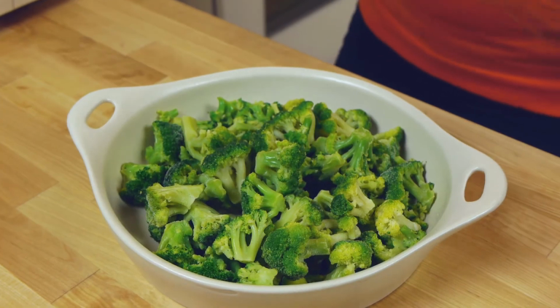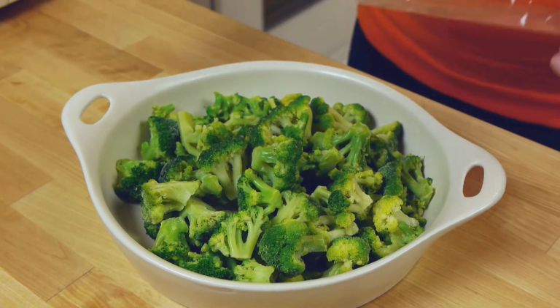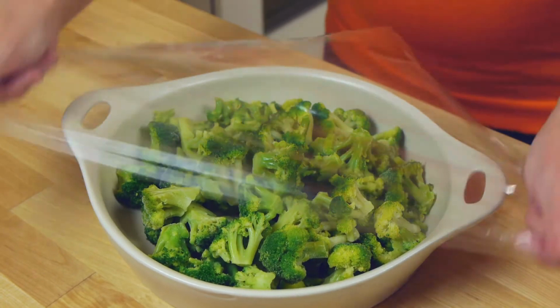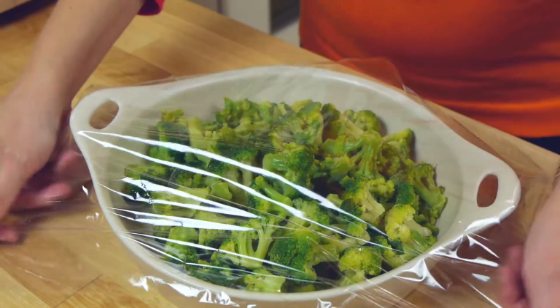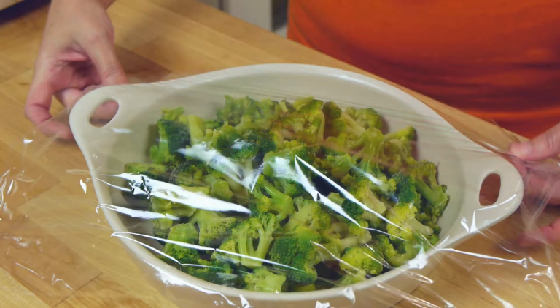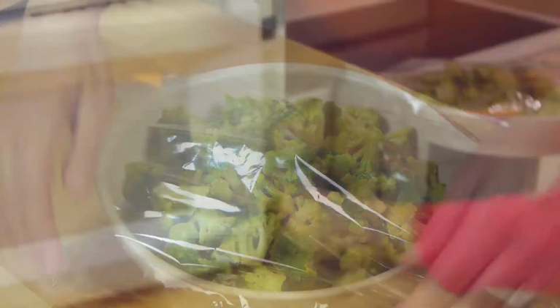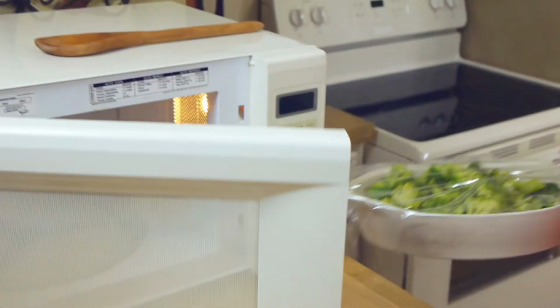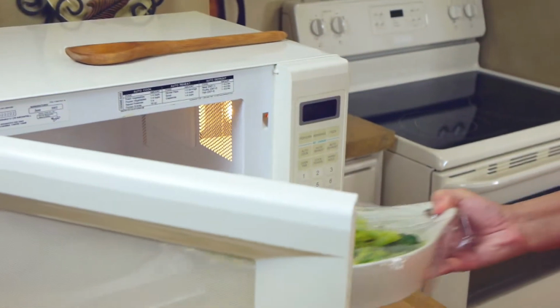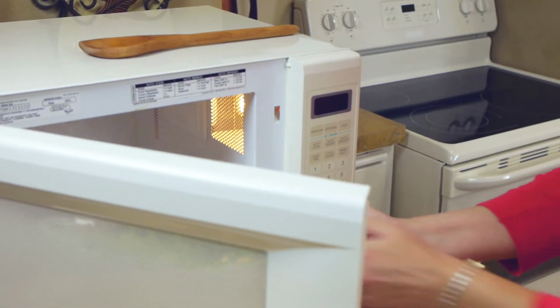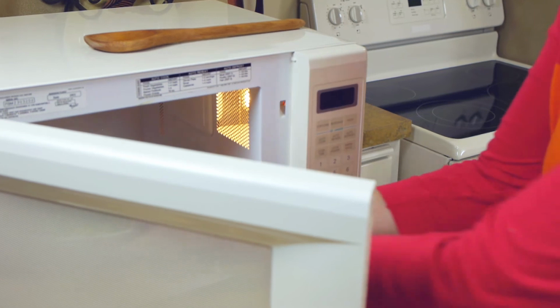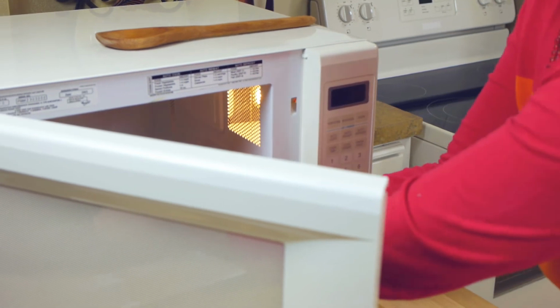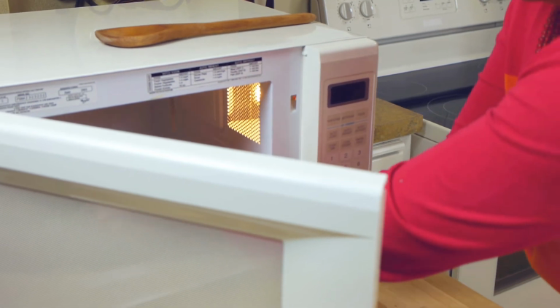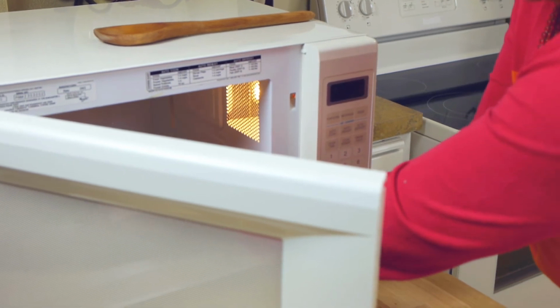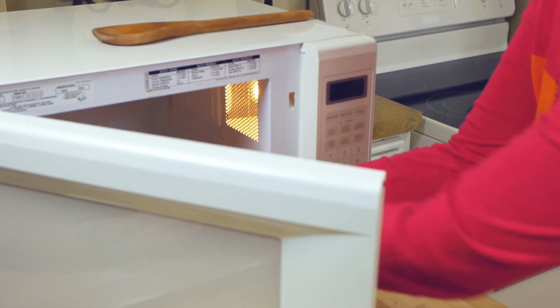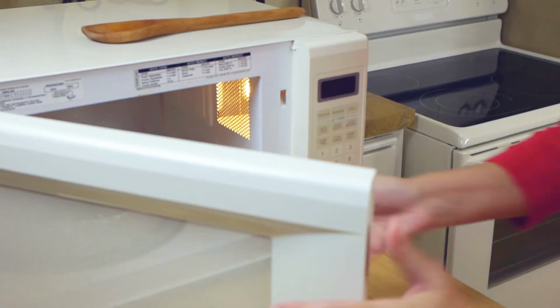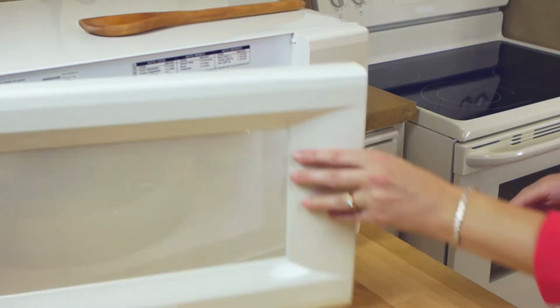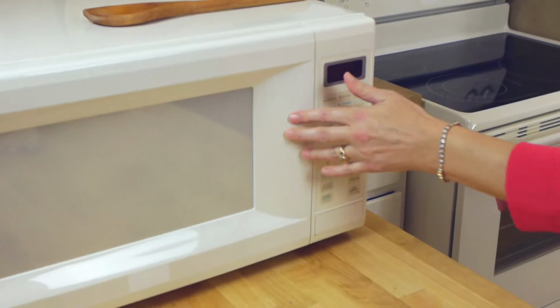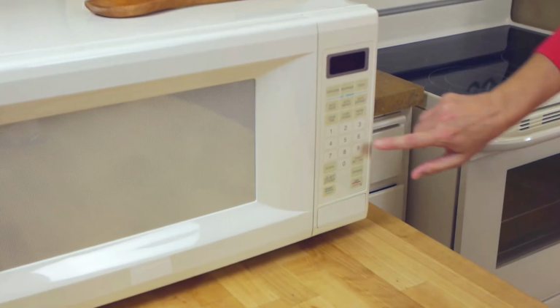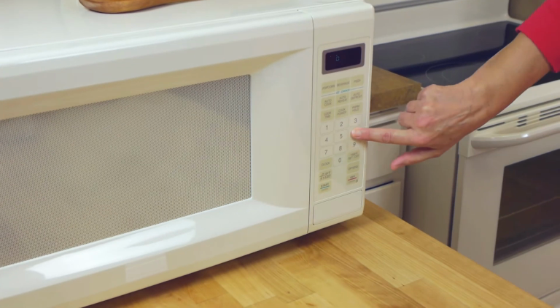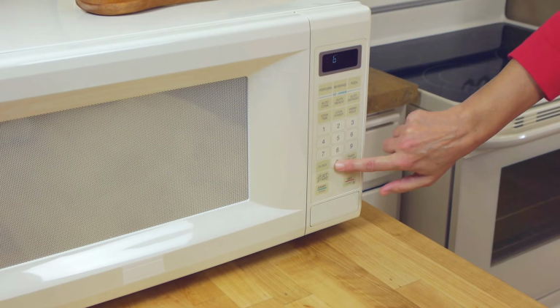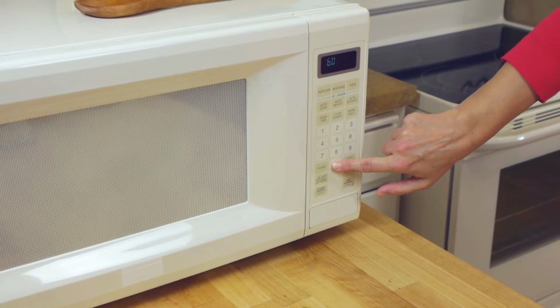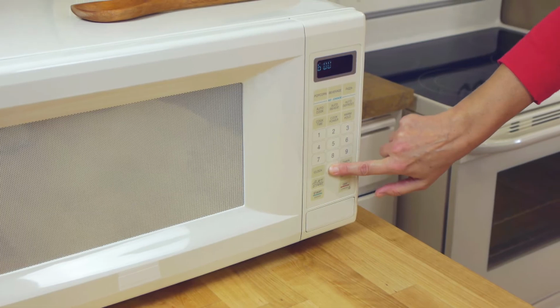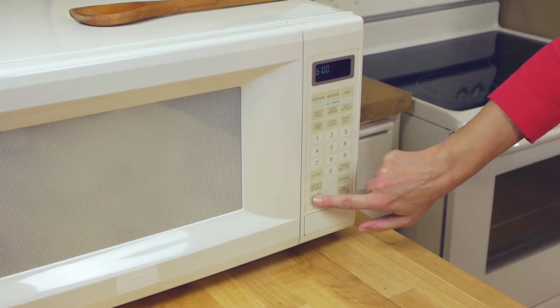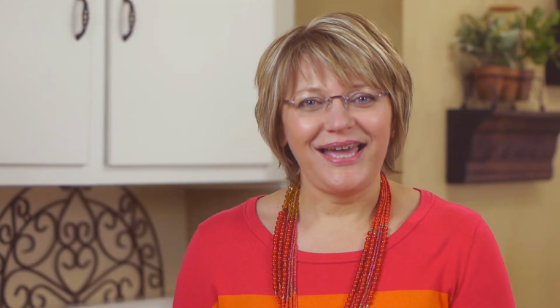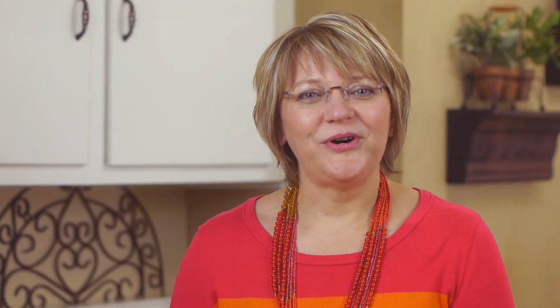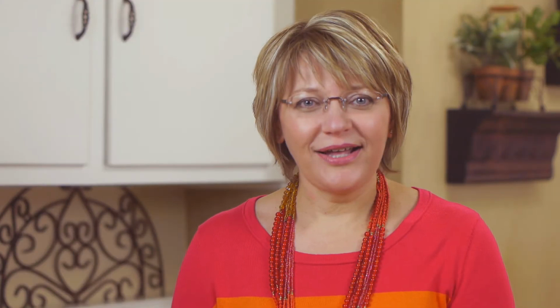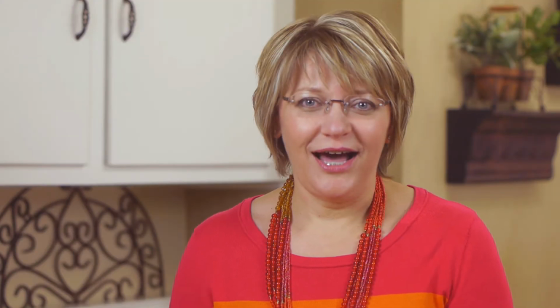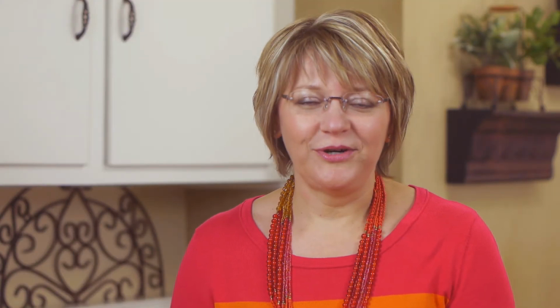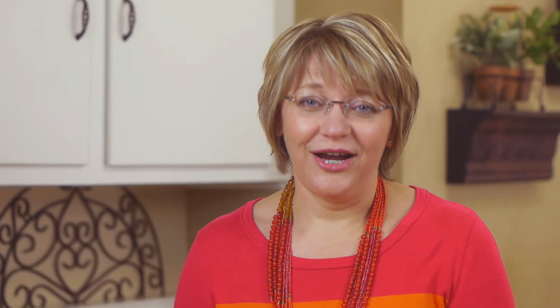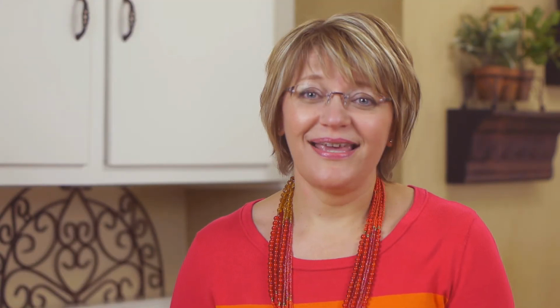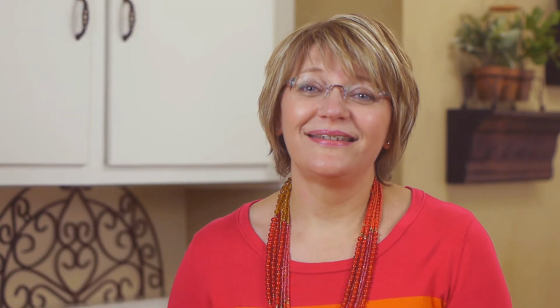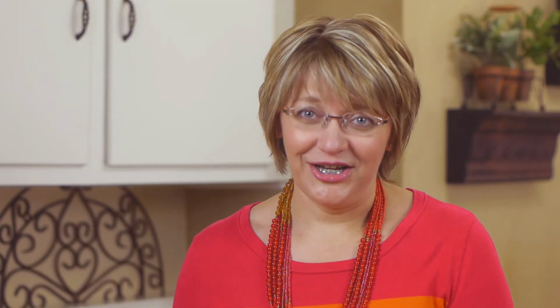Bowl two, step two: put the frozen broccoli in the bottom of your bowl or pan and microwave it as directed on the package. I also like to use California blend veggies in this recipe — that's a combo of broccoli, cauliflower, and carrots. It's delish!